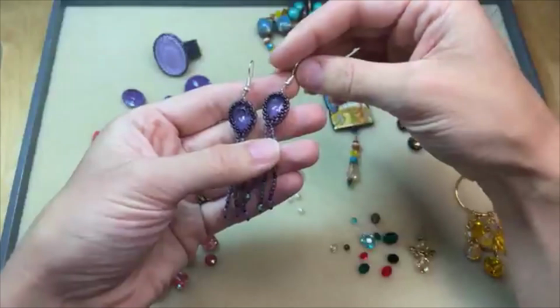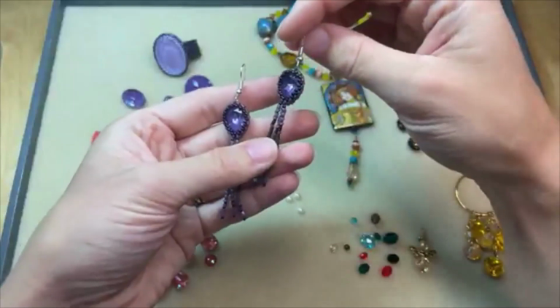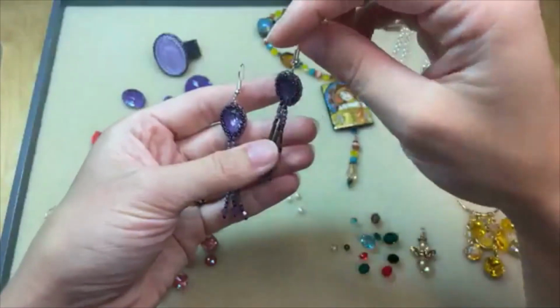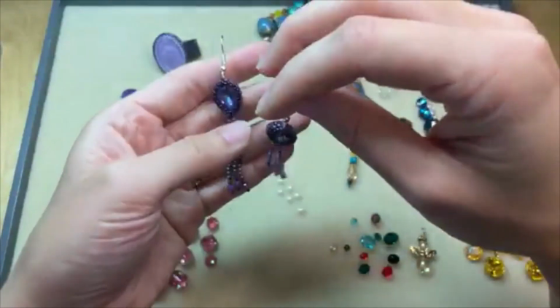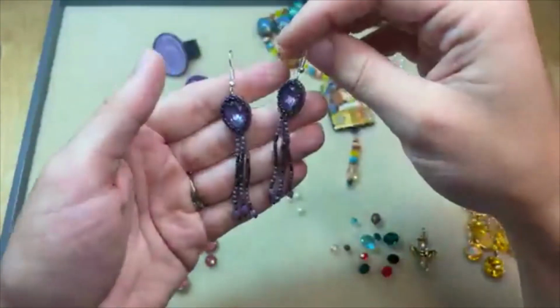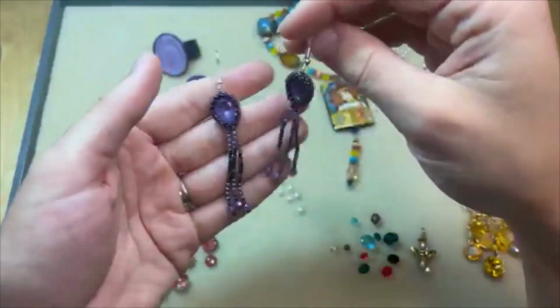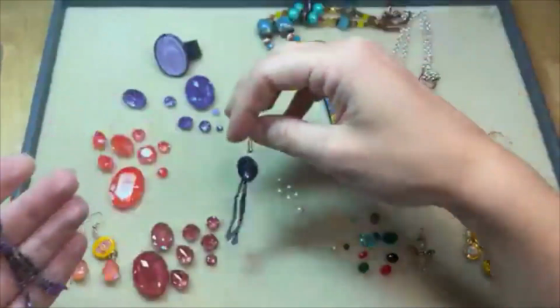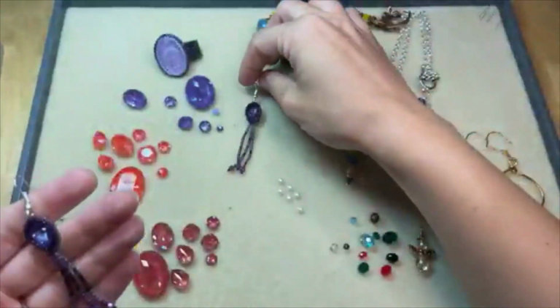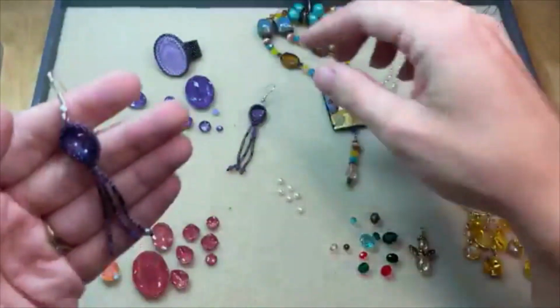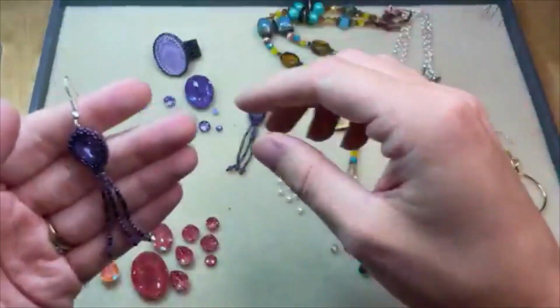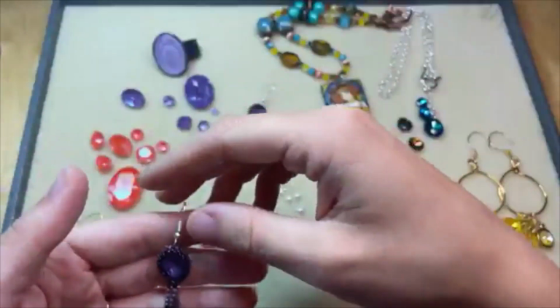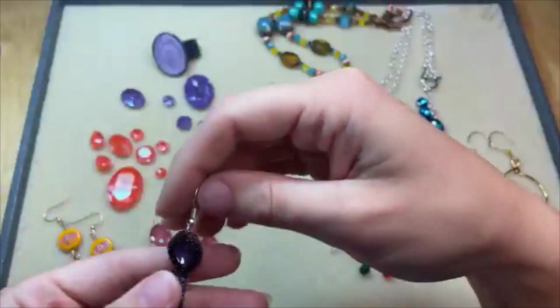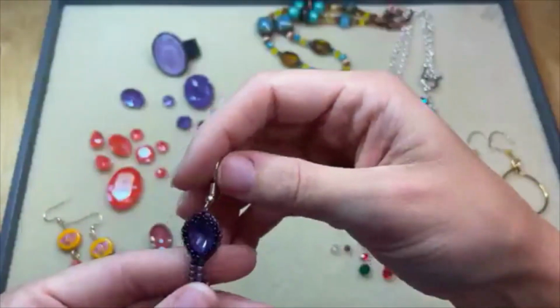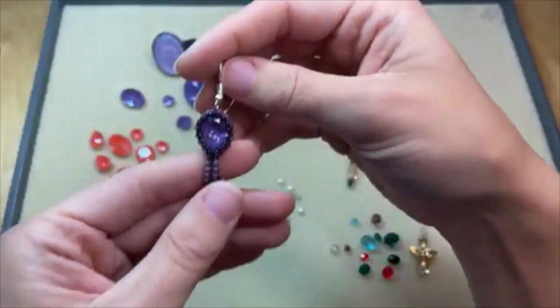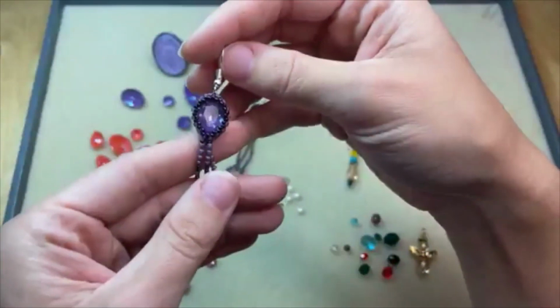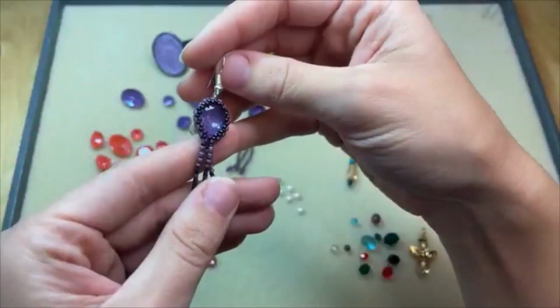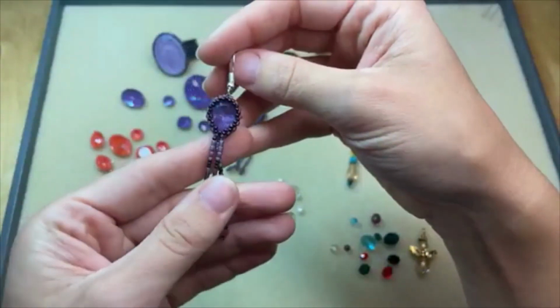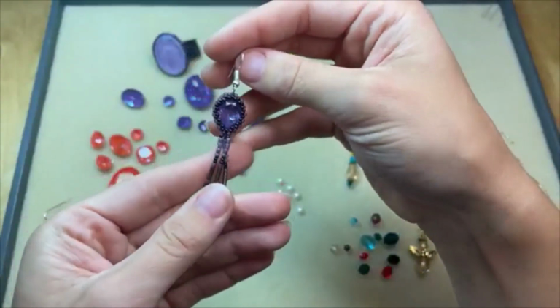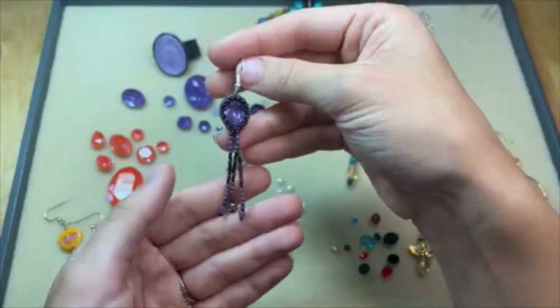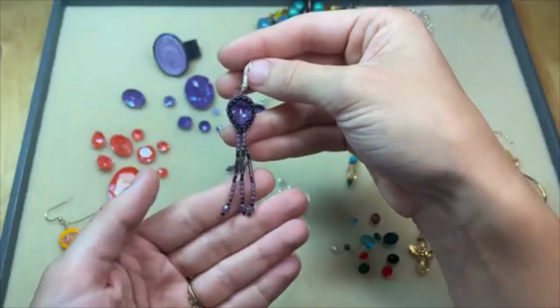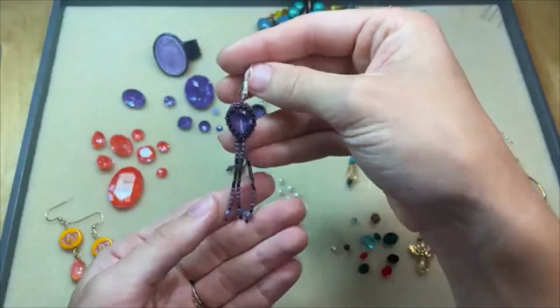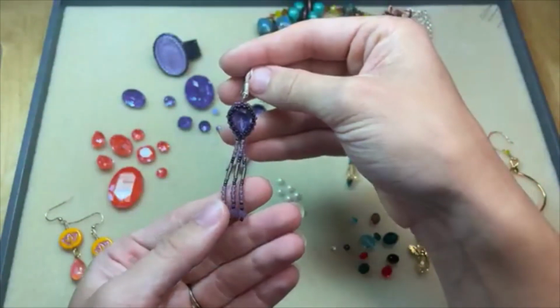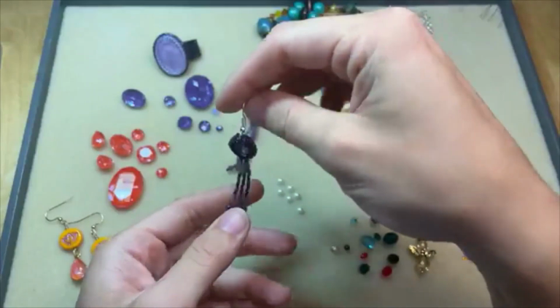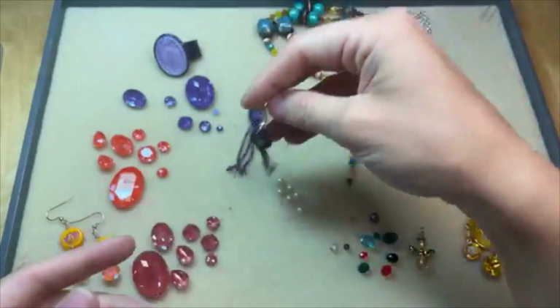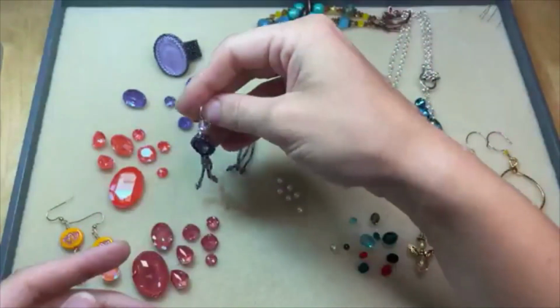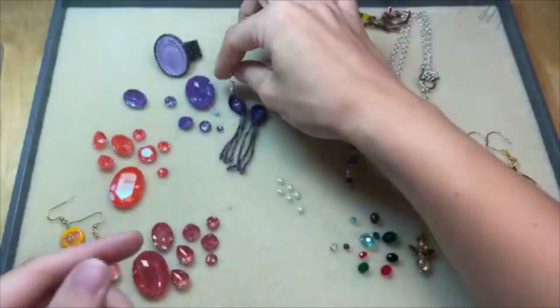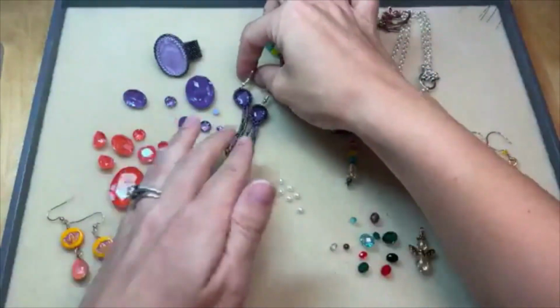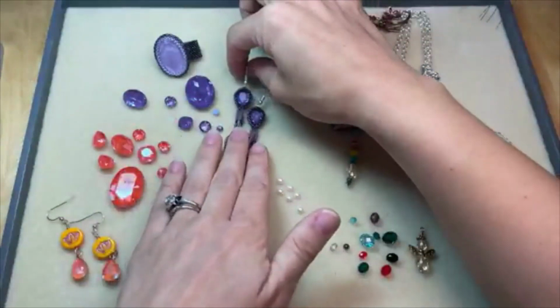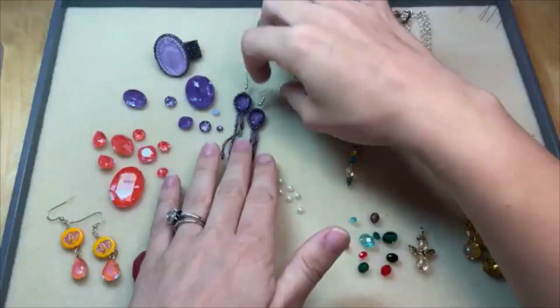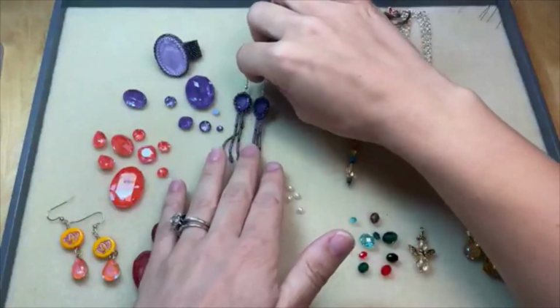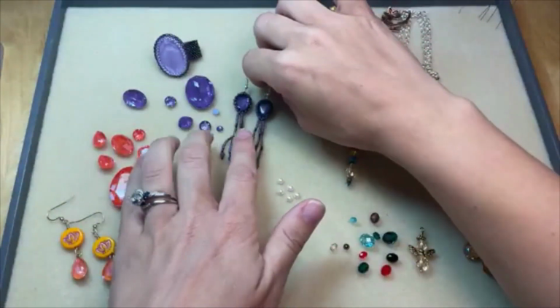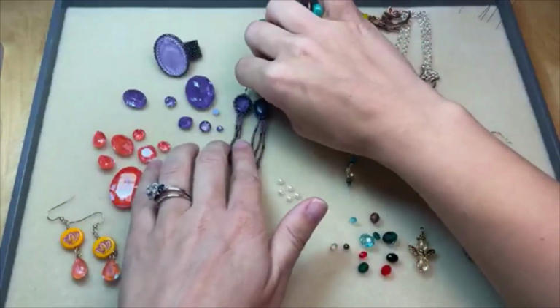It almost has a tanzanite color to it — that's a really good way to call it. It is almost like a tanzanite. It's just this rich, deep purple, but it still has that kind of icy feel like tanzanite. It's a really nice purple.